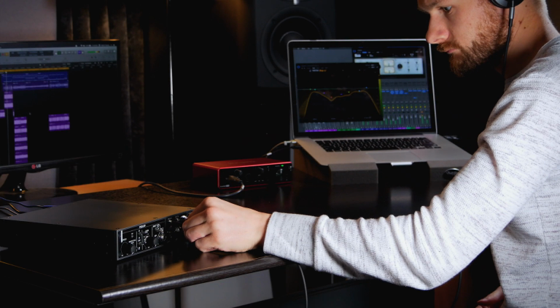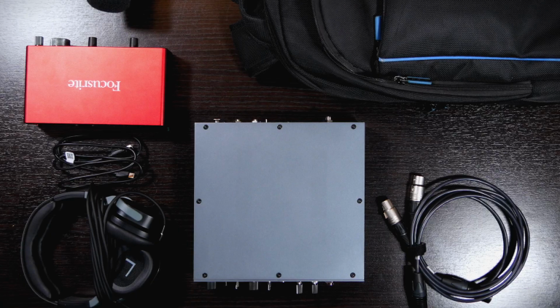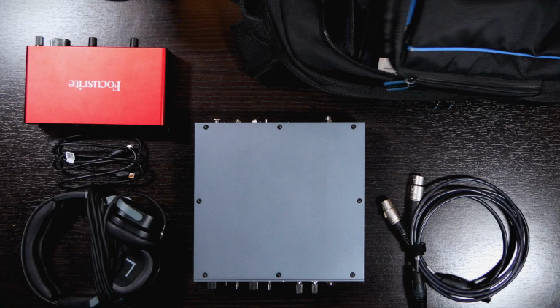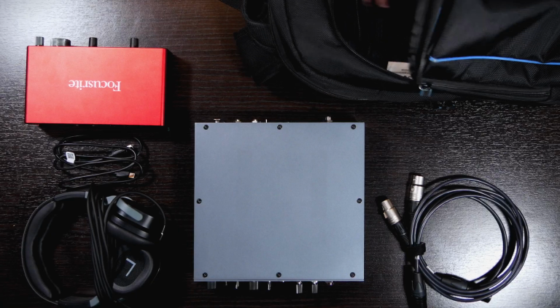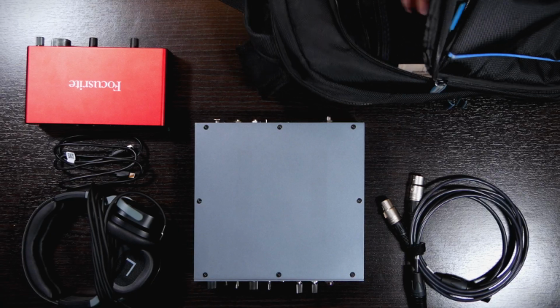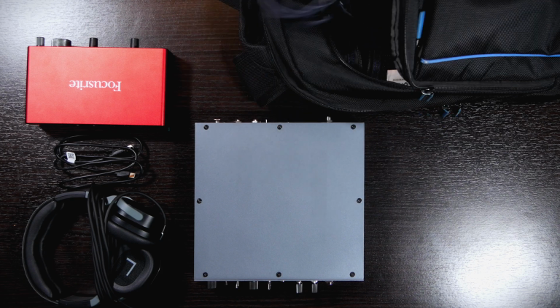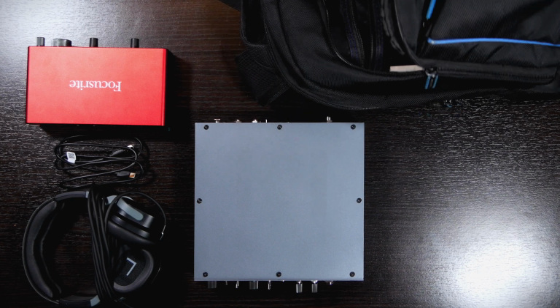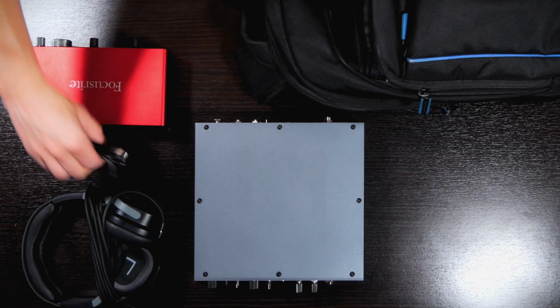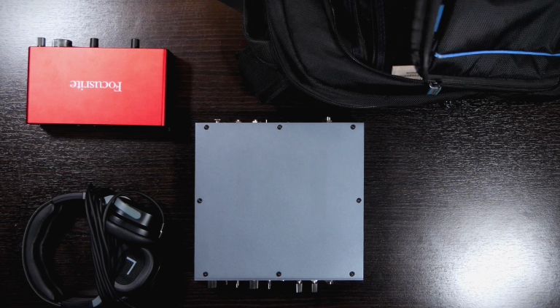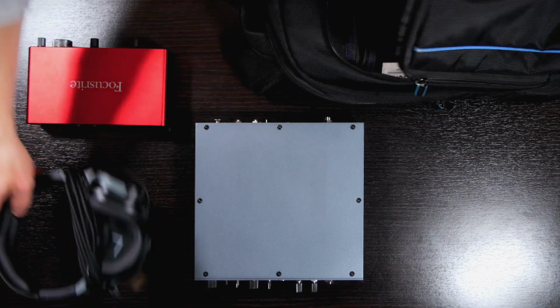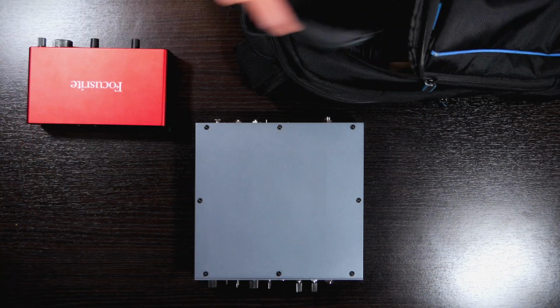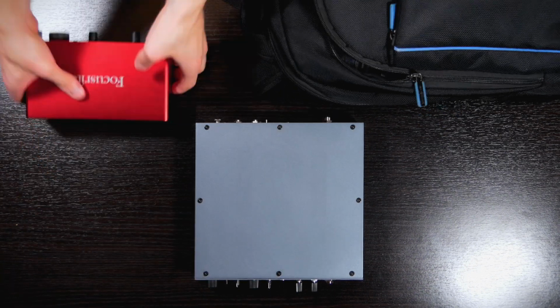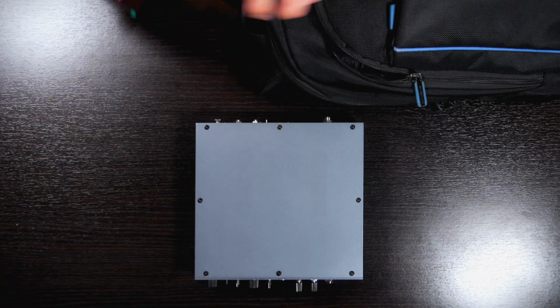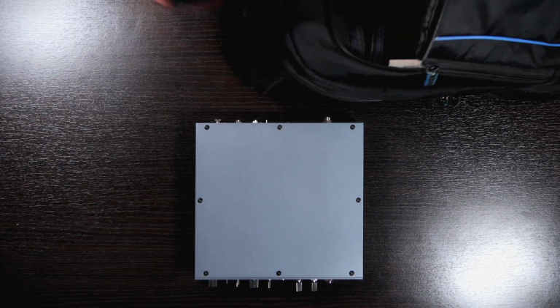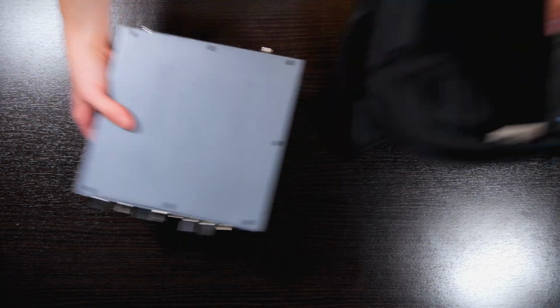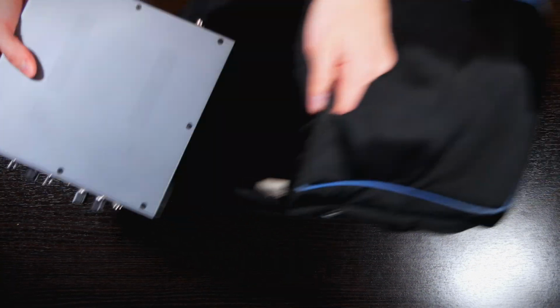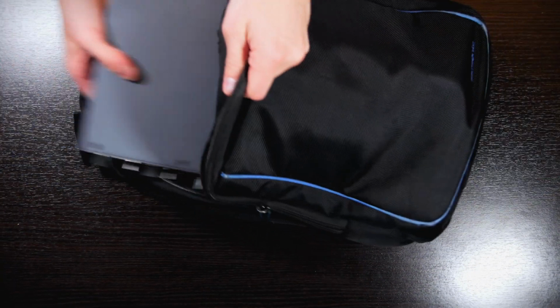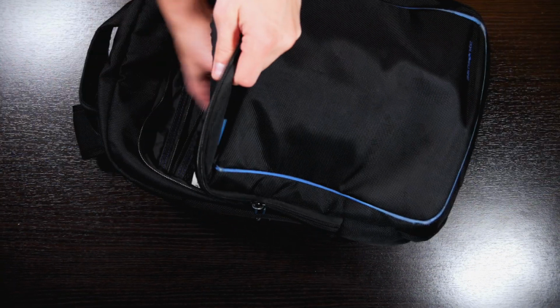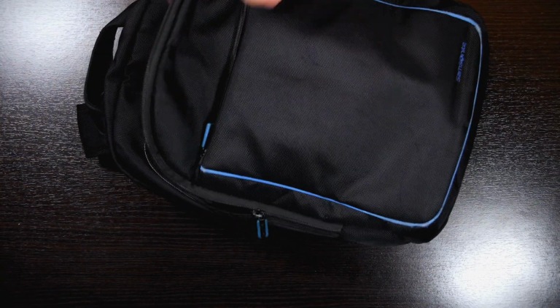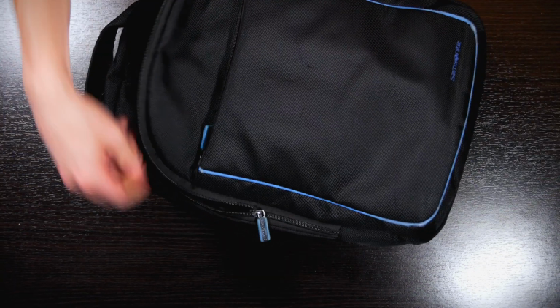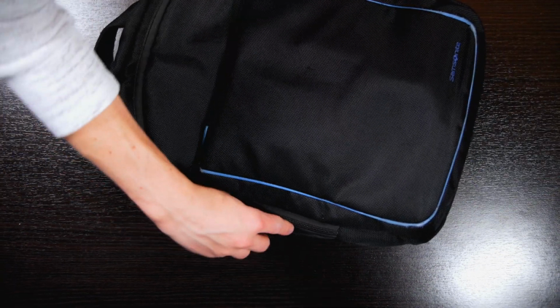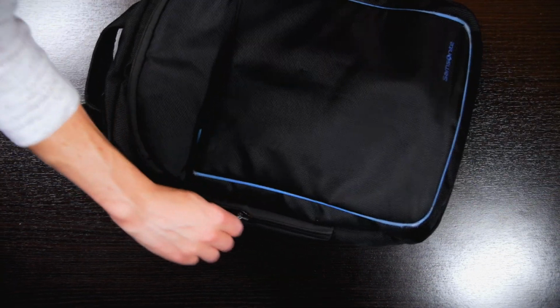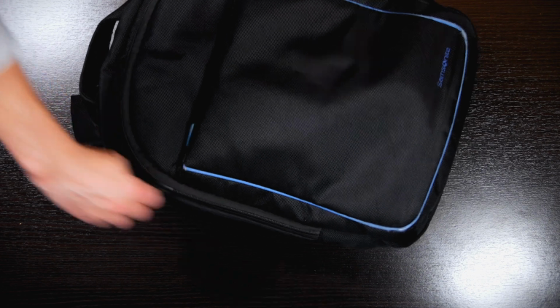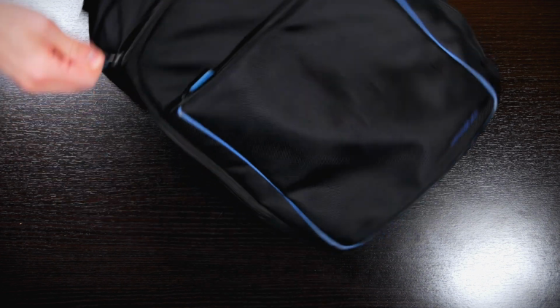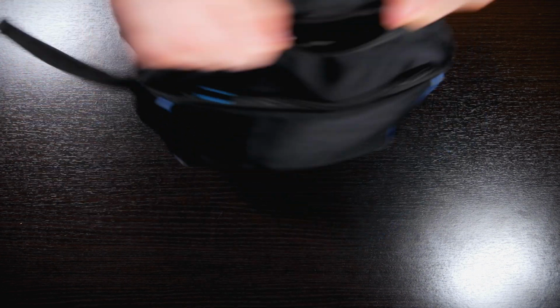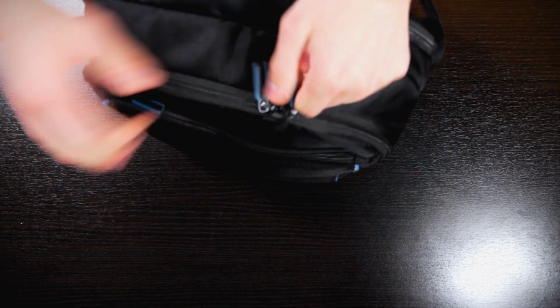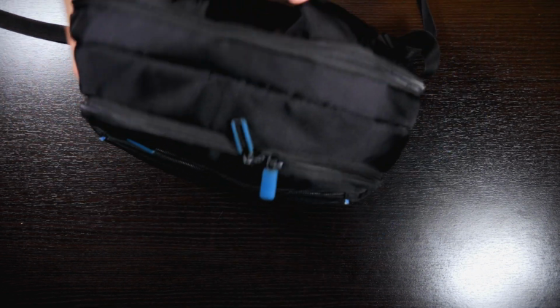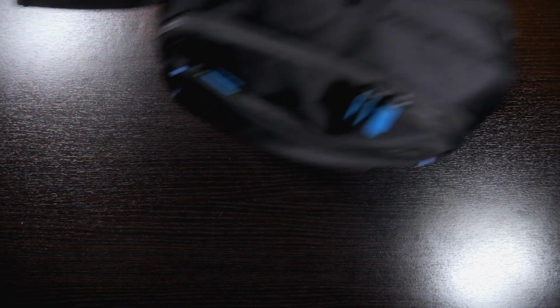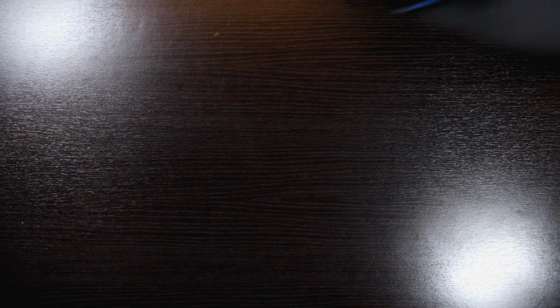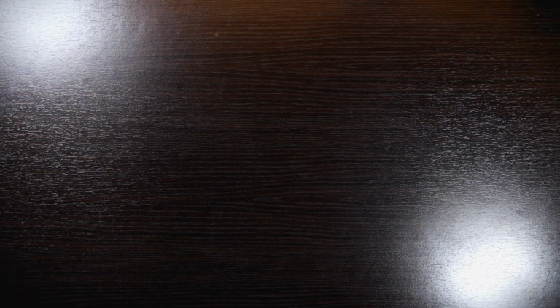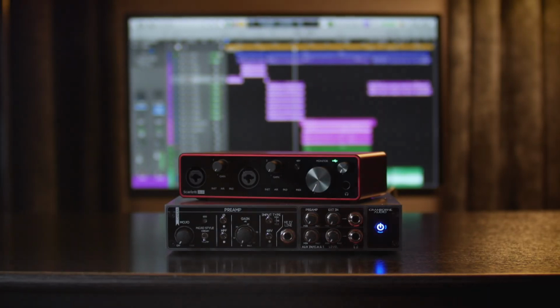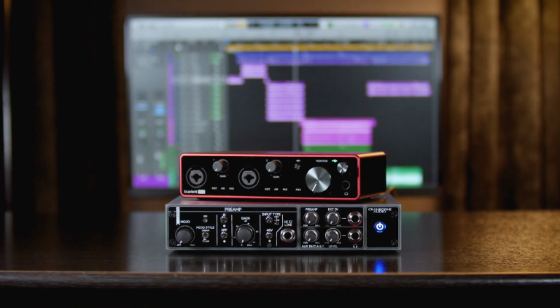You can also take your sound anywhere you need, from studio to studio or to the stage, whilst controlling your own headphone monitoring that you can always rely on to sound consistent and pristine.